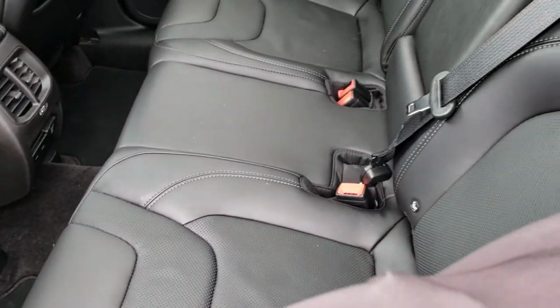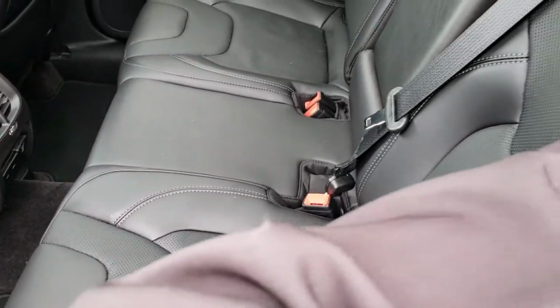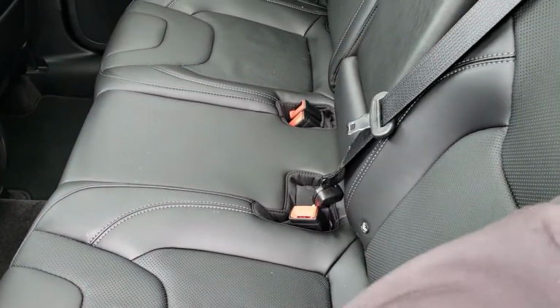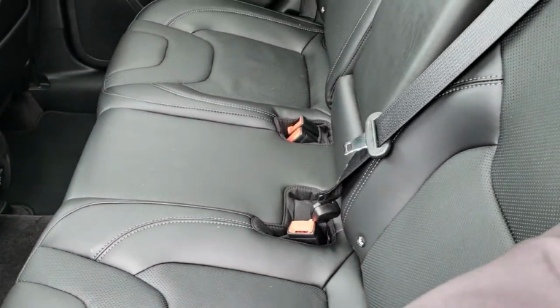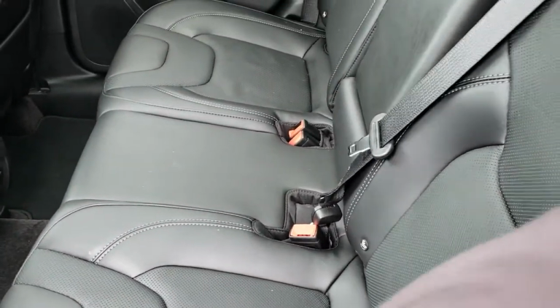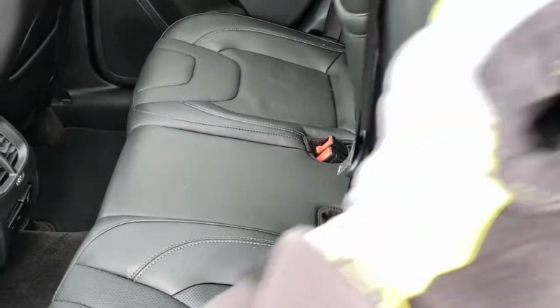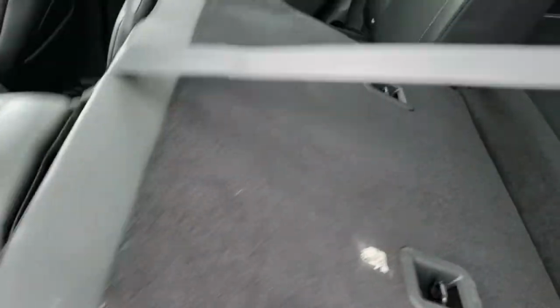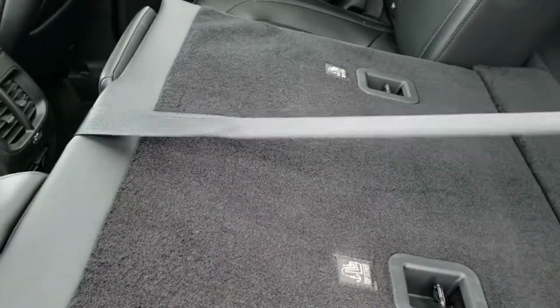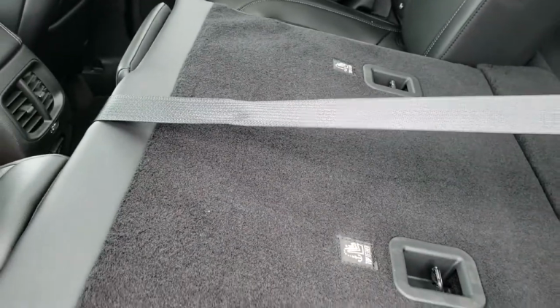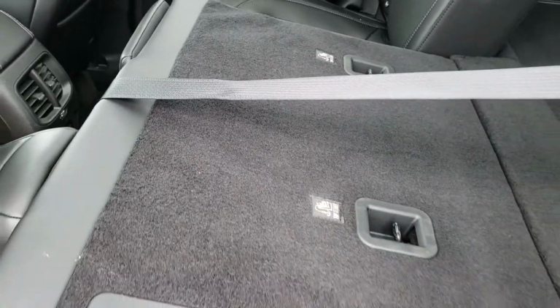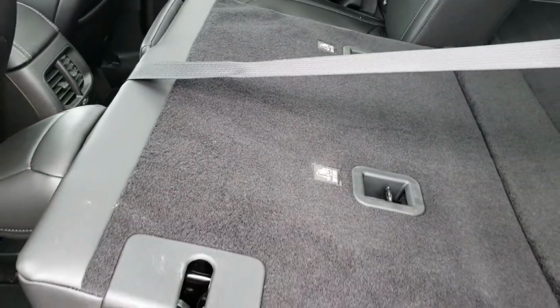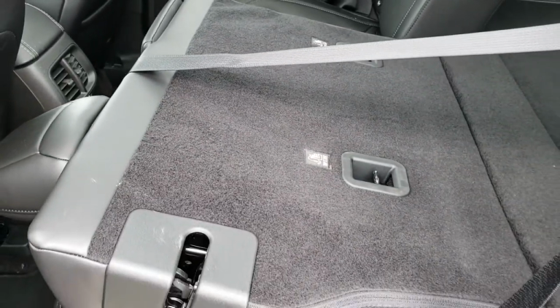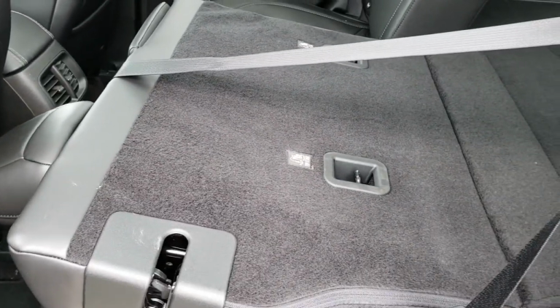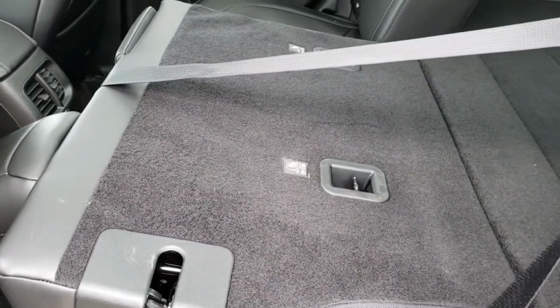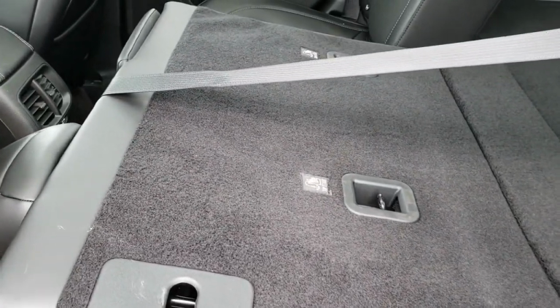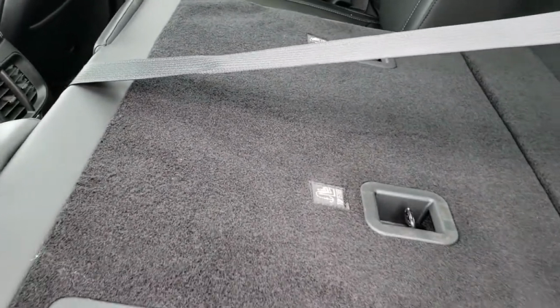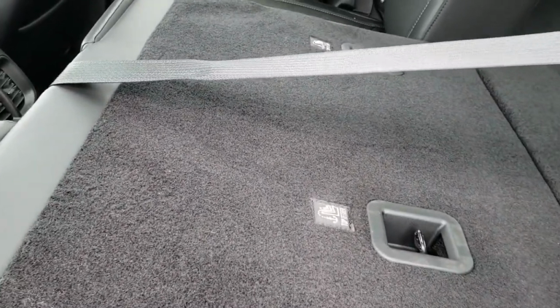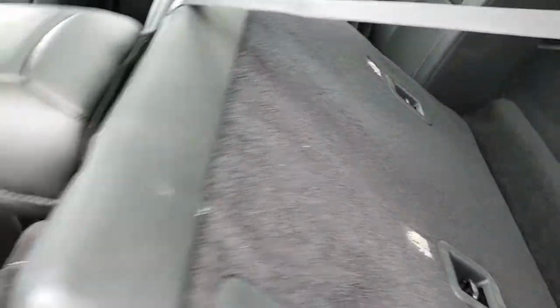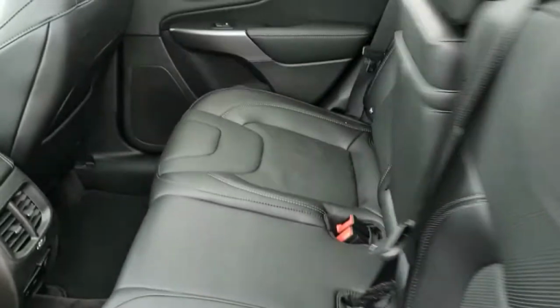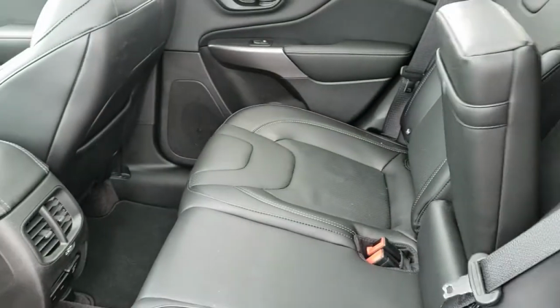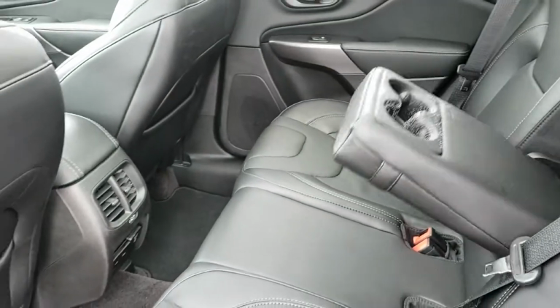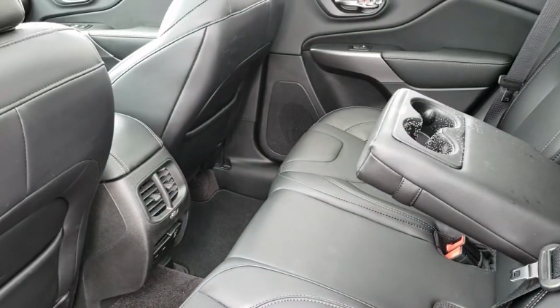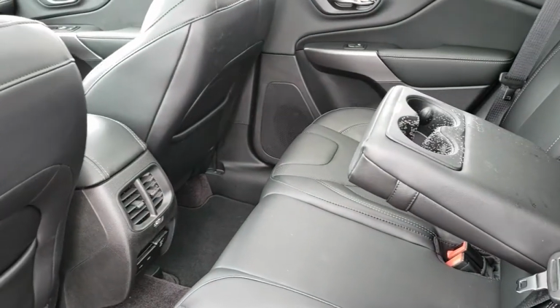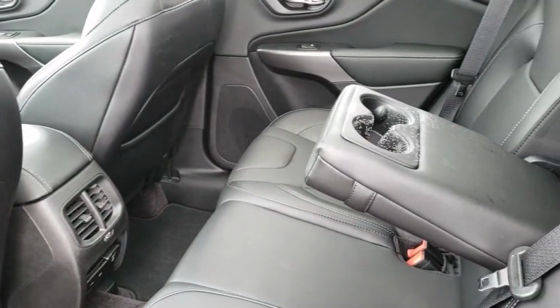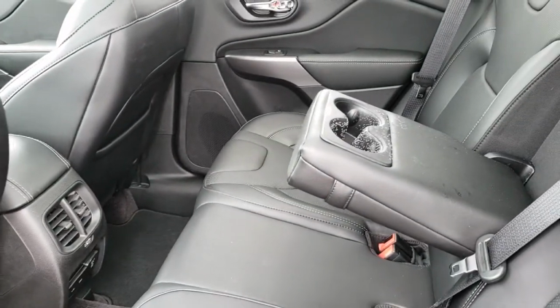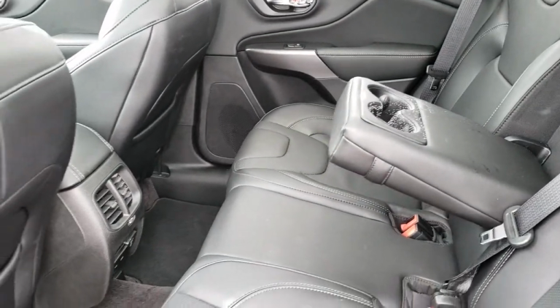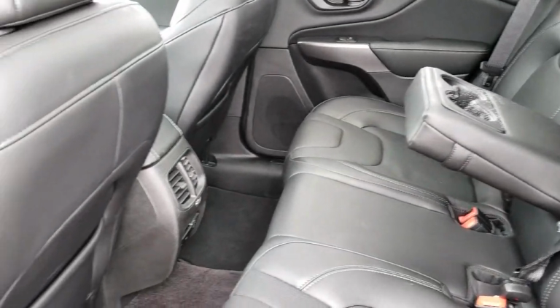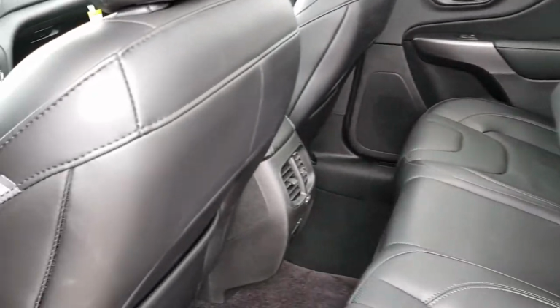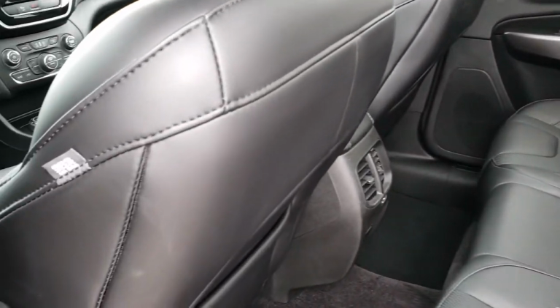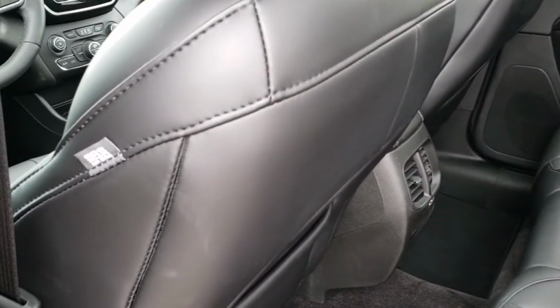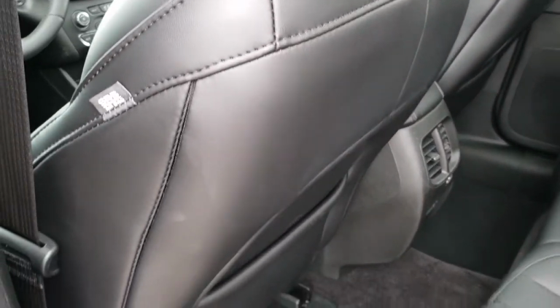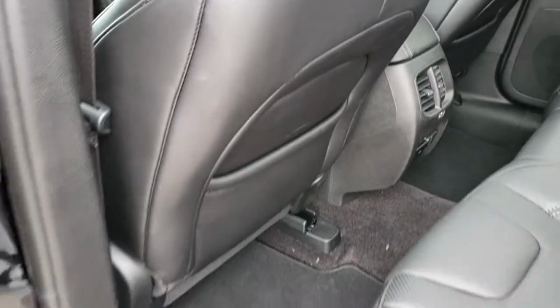These seats do fold down for extra storage, and they go just like that — almost completely flat, which is nice if you have to haul a bunch of extra stuff. And there are those cup holders. Side curtain airbags, of course, as well.